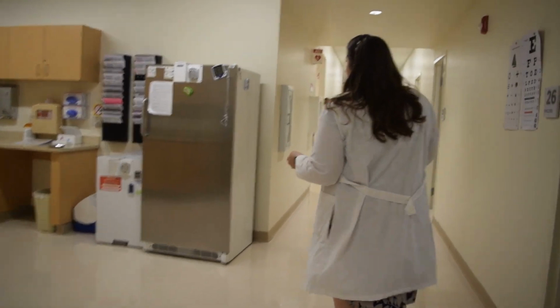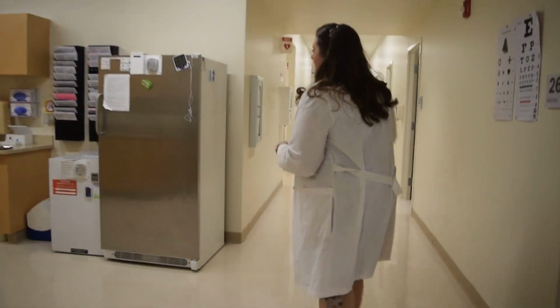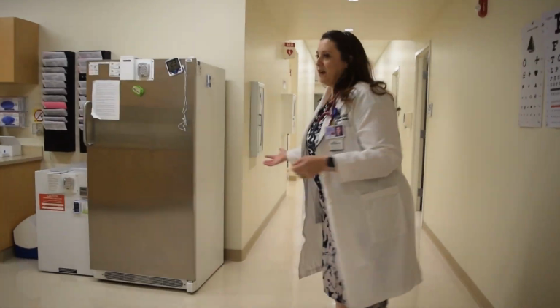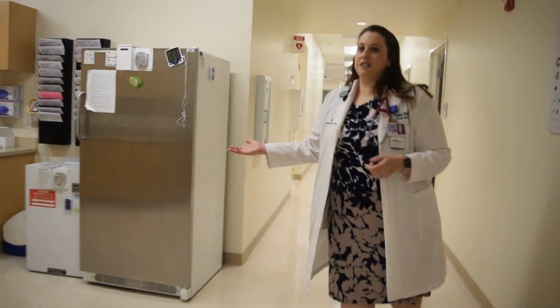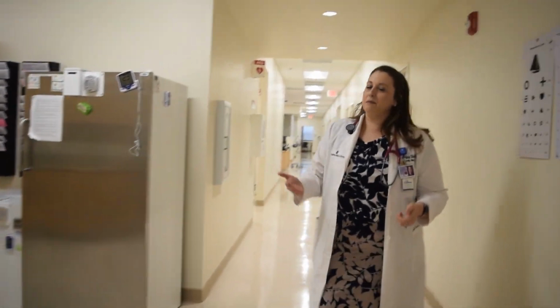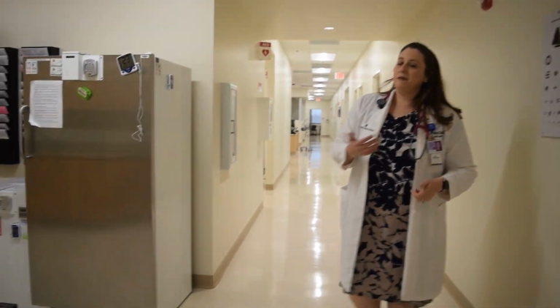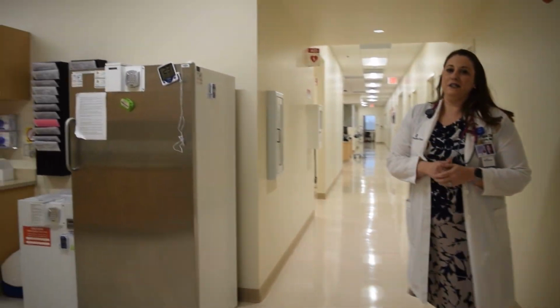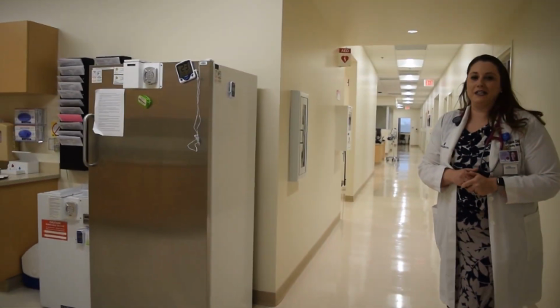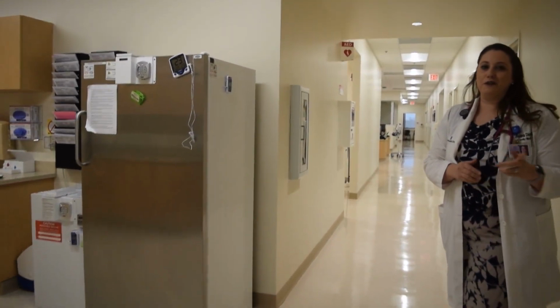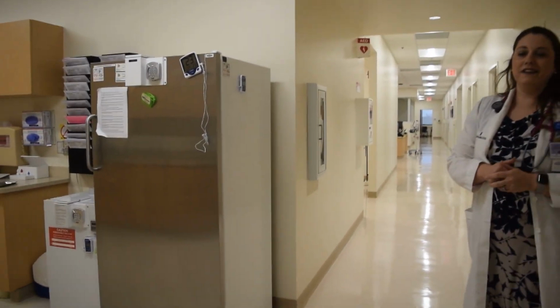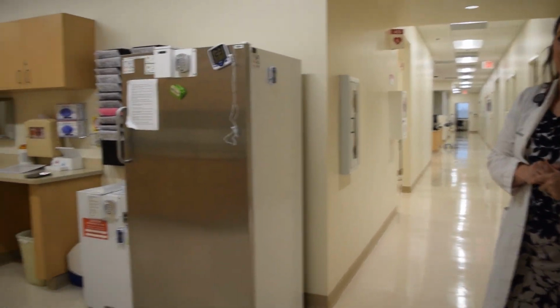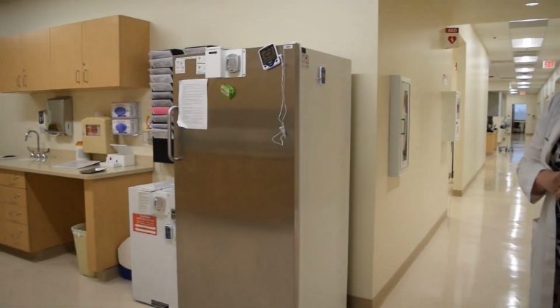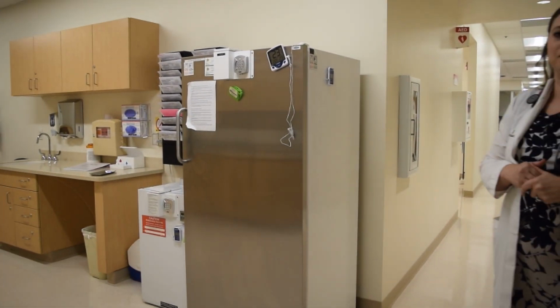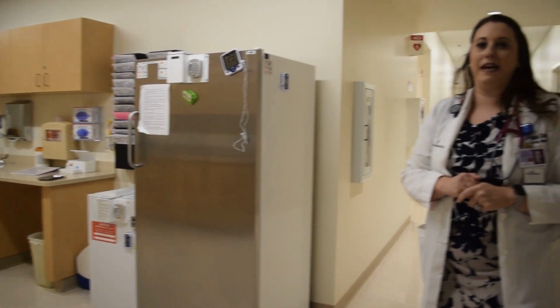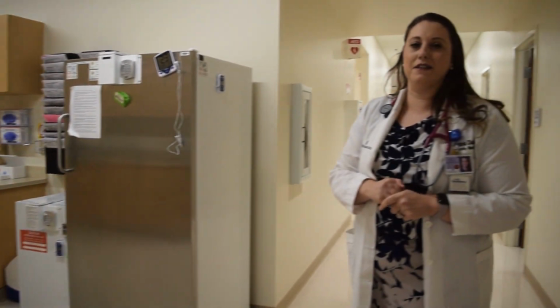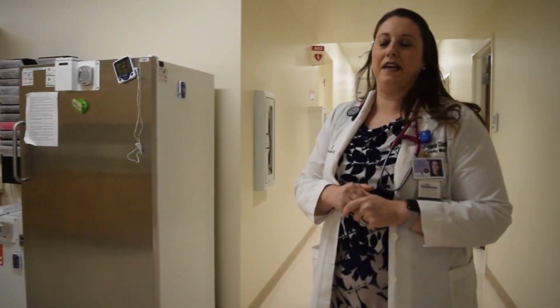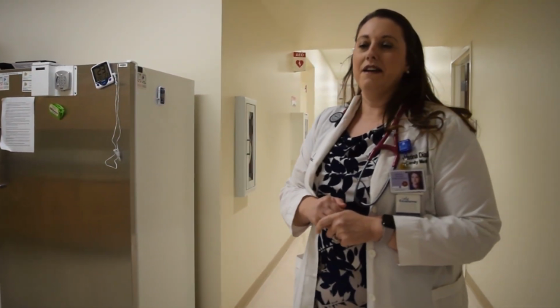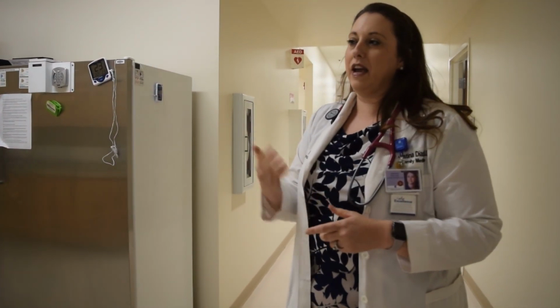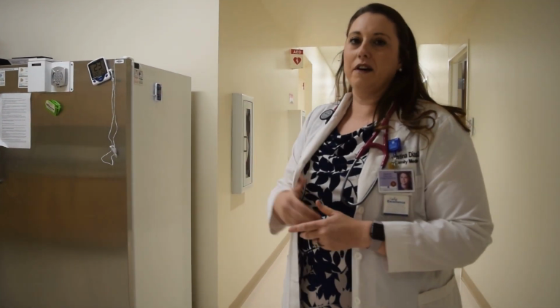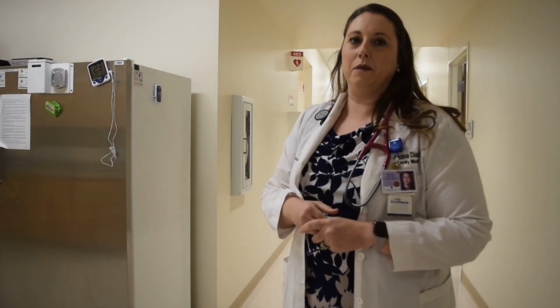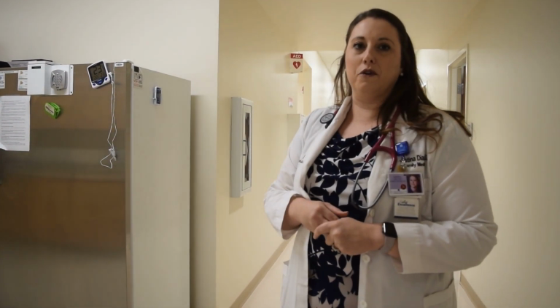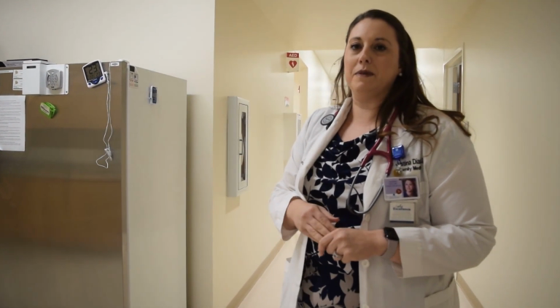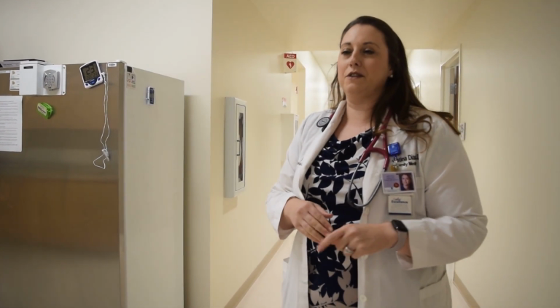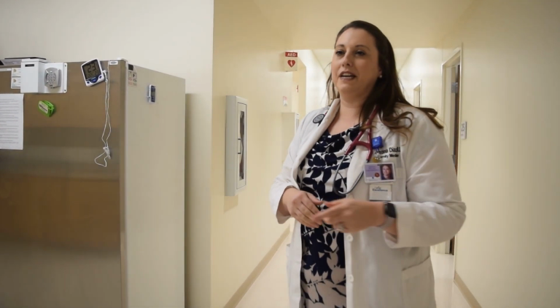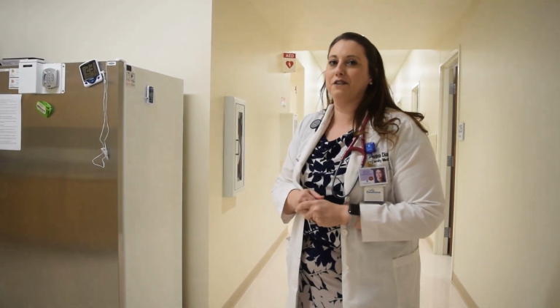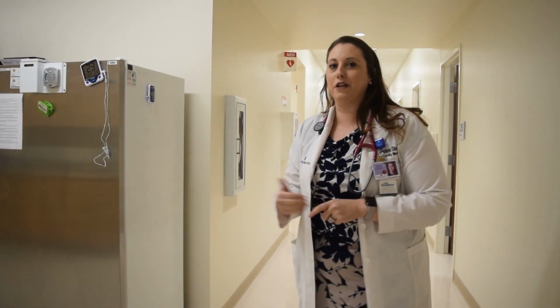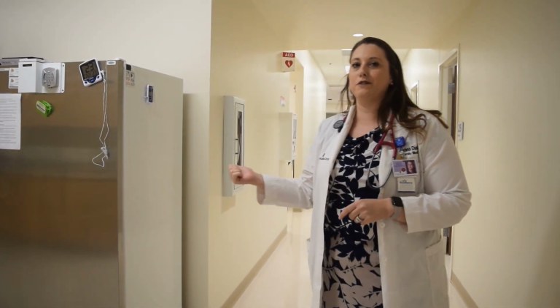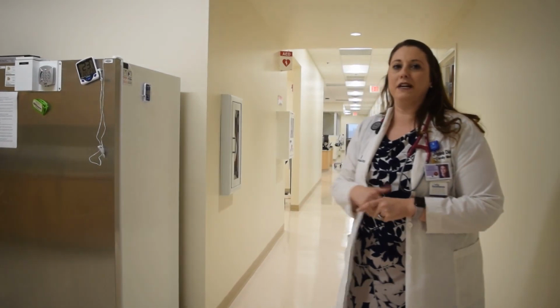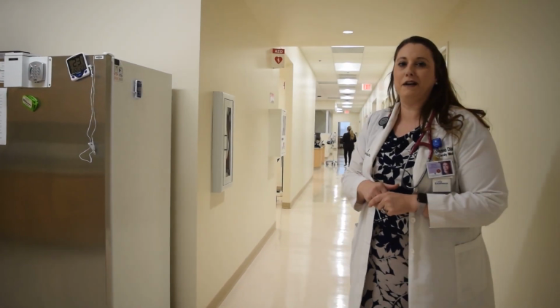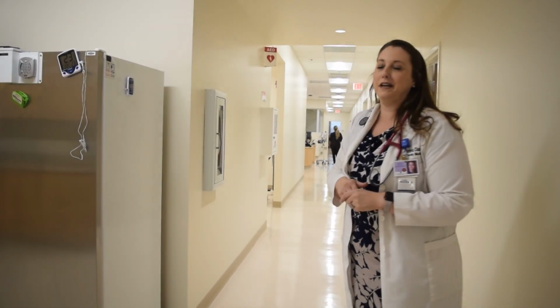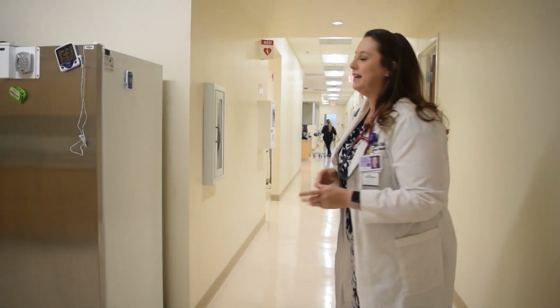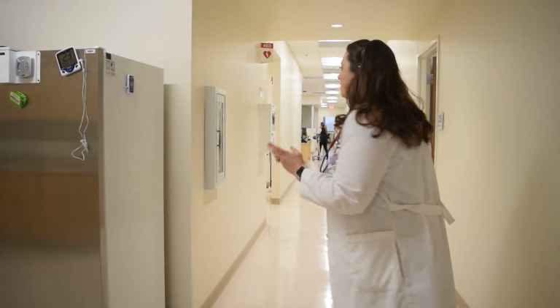This big fridge just leads me to remind you to get your flu shot. Flu shots are coming out this week and they are already available at local pharmacies, so don't forget to get your flu shots. Ours are stored in here, ready for you to come on in and get yours.